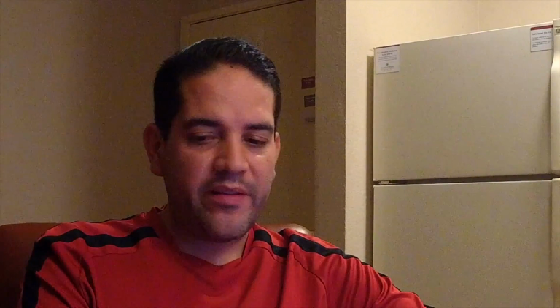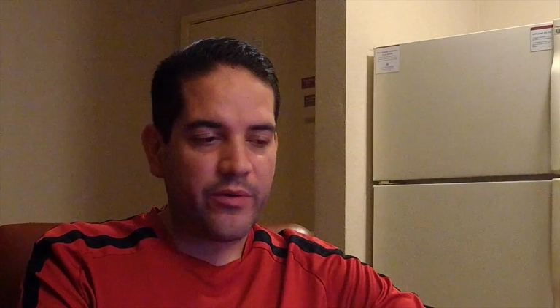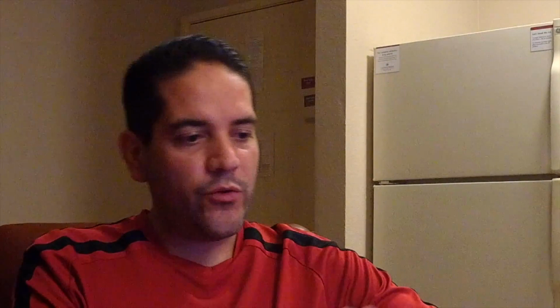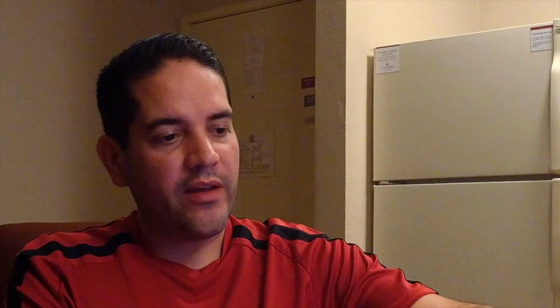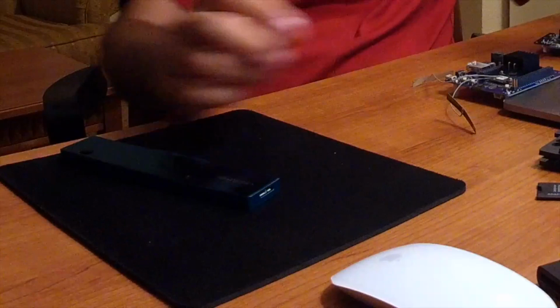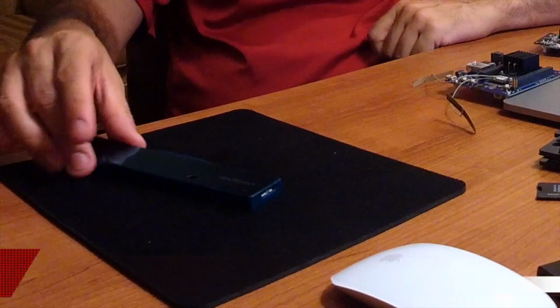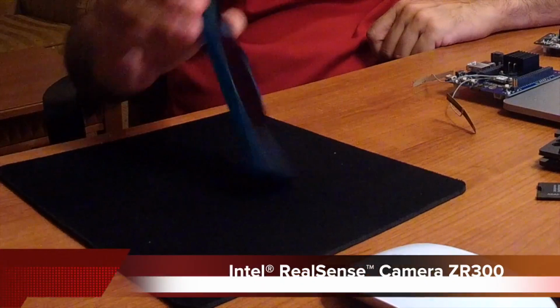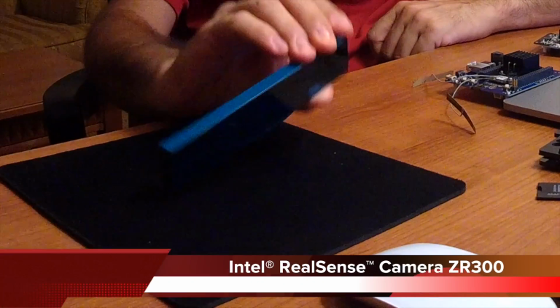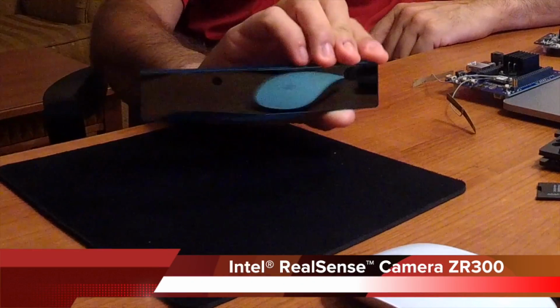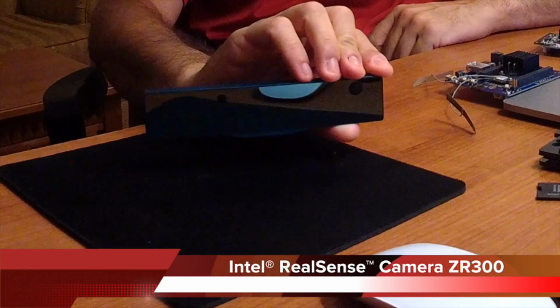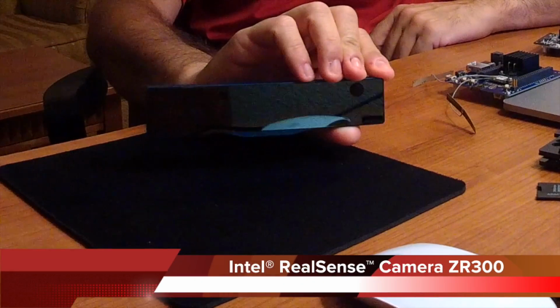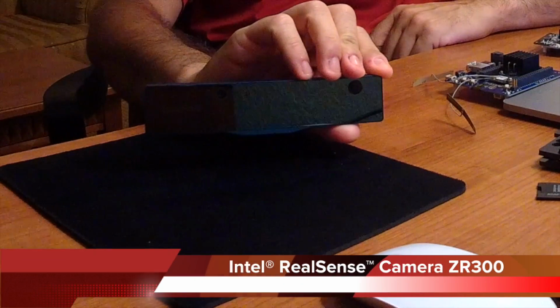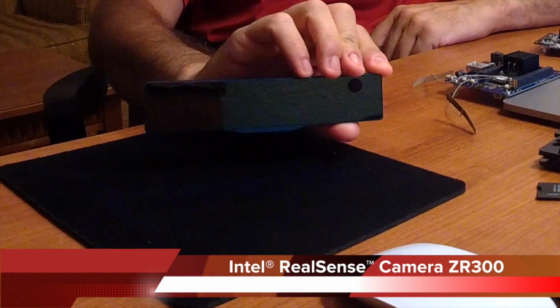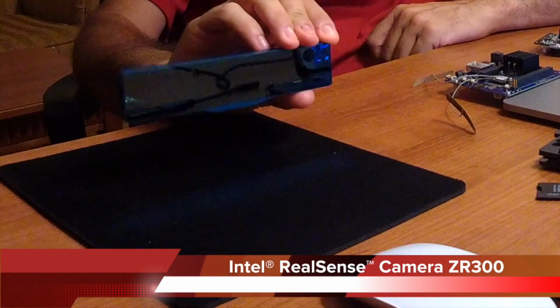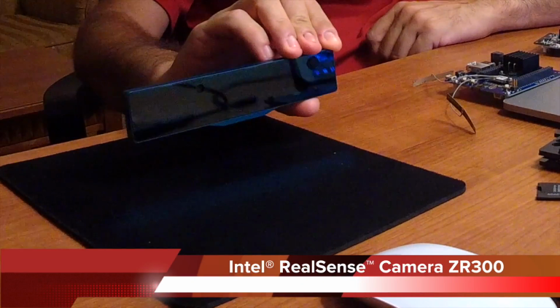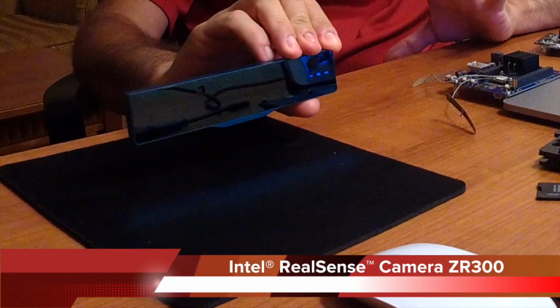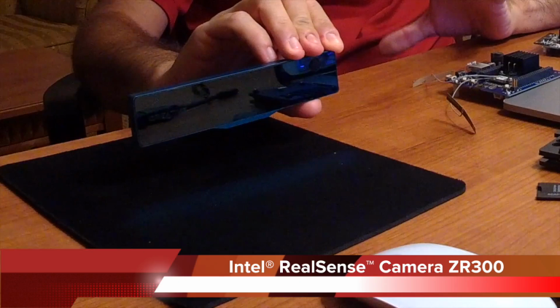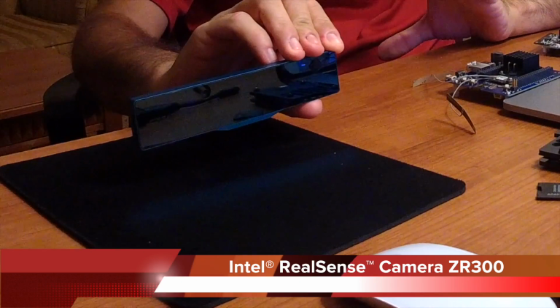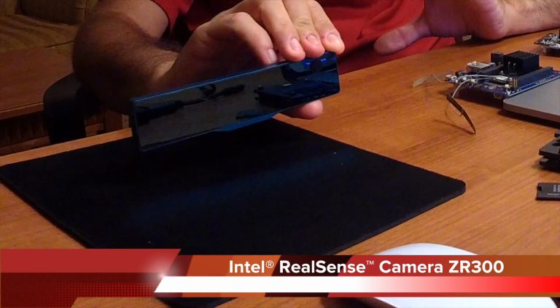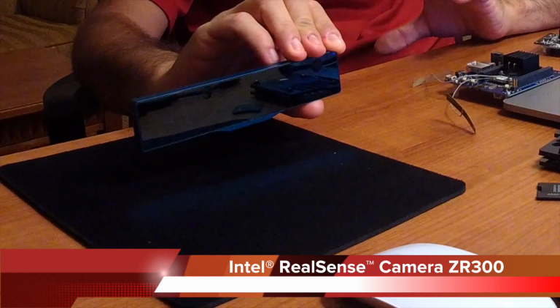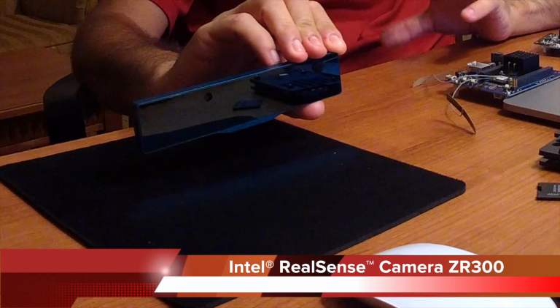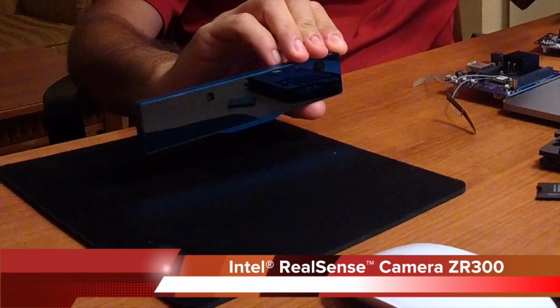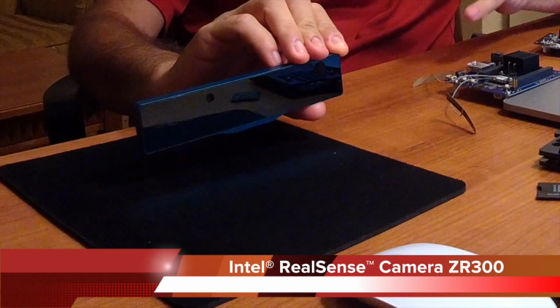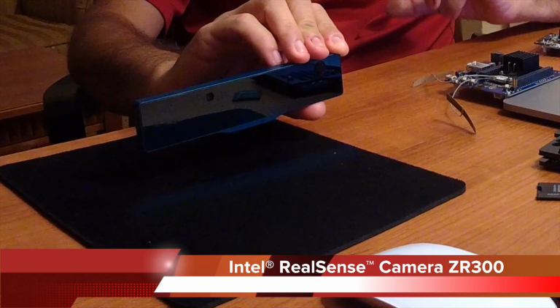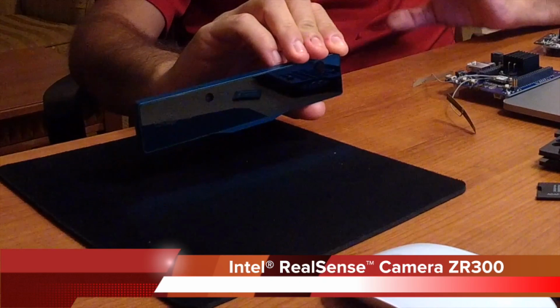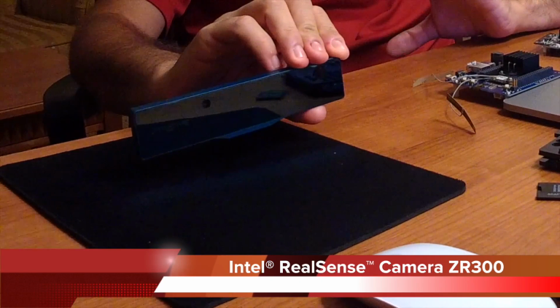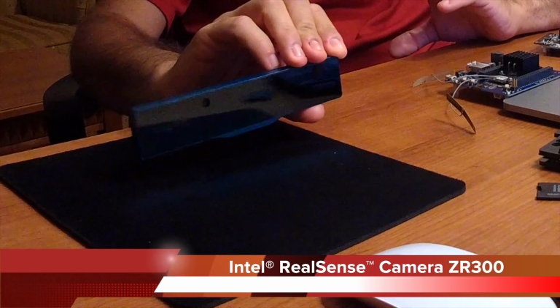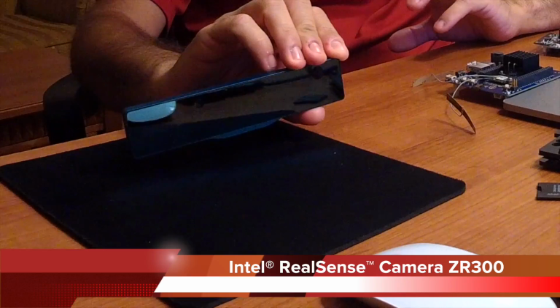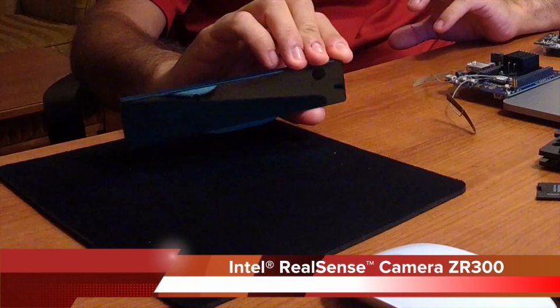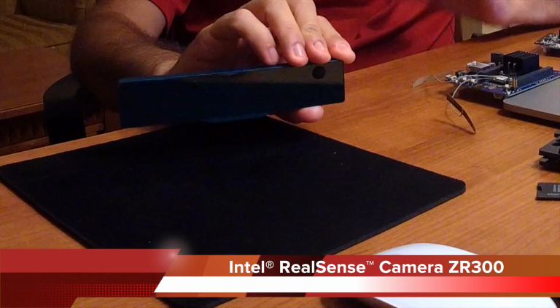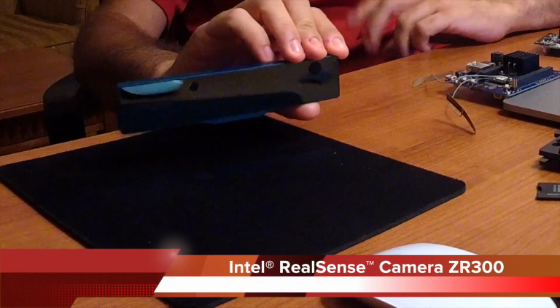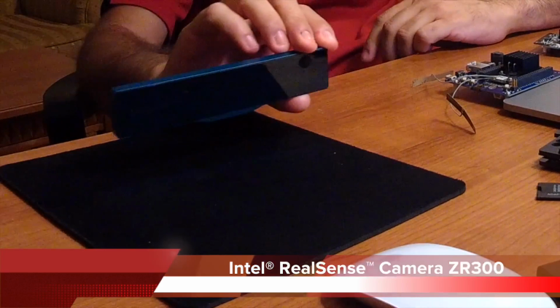Basically what we're going to be using is this little camera right here, called an Intel RealSense camera. It's a 3D depth camera, so it can actually gather all the information around it and create a 3D map out of the images that it captures.